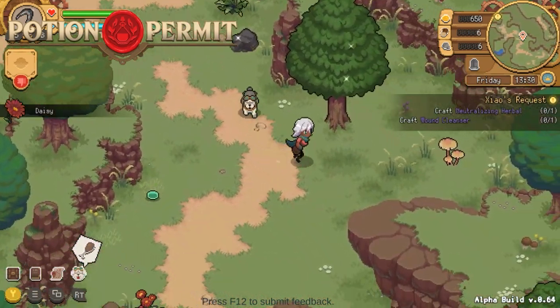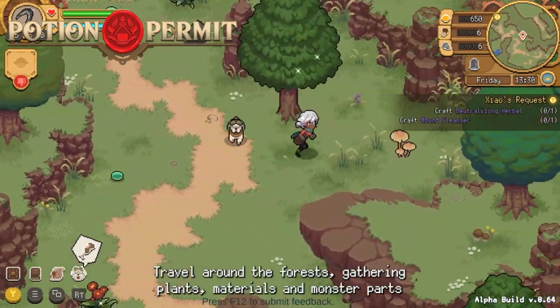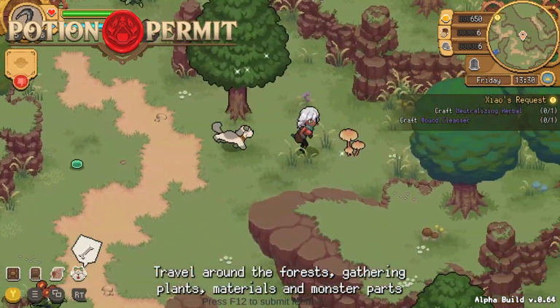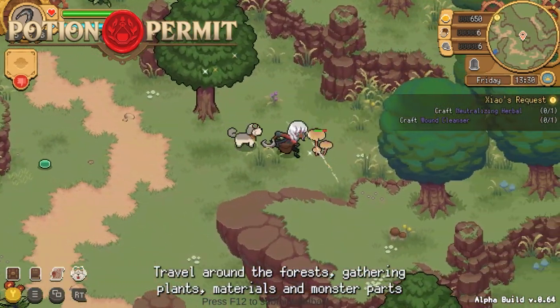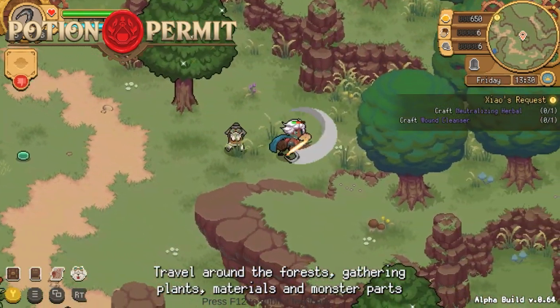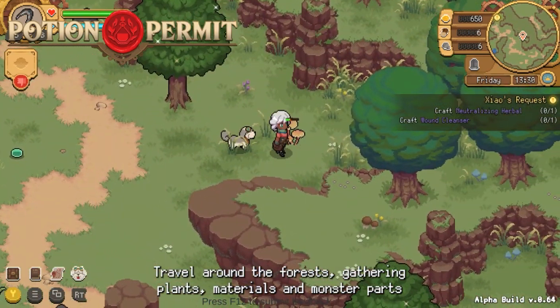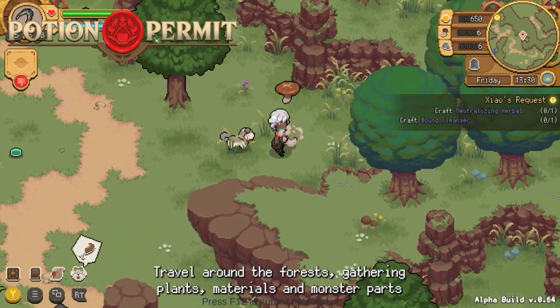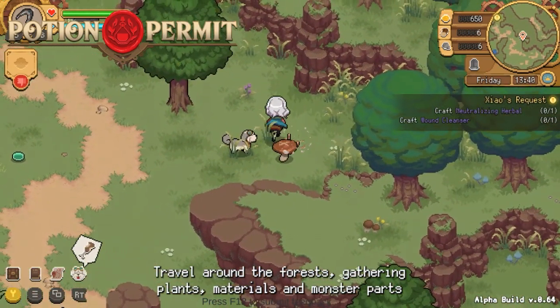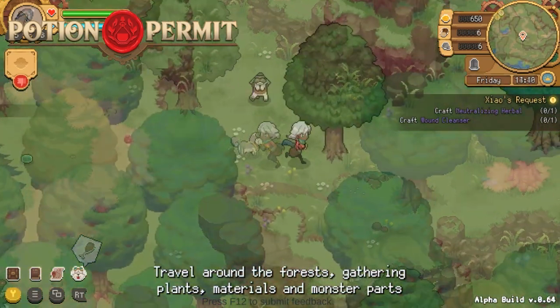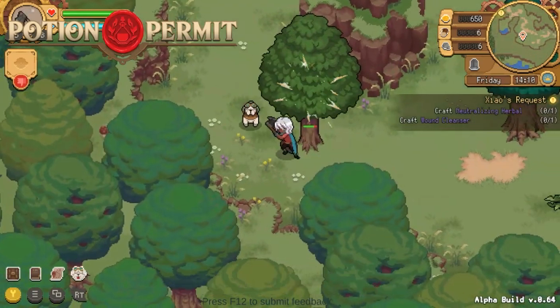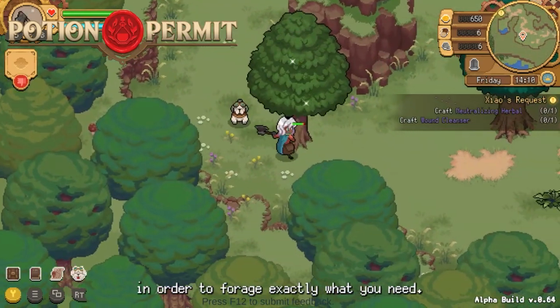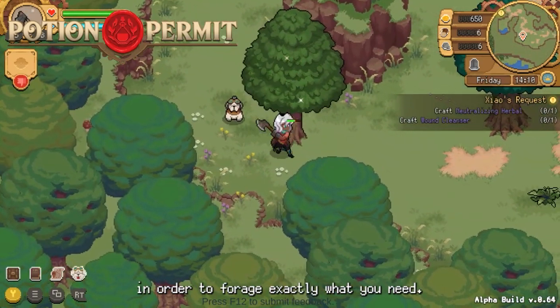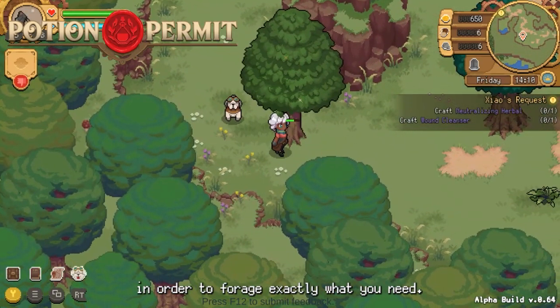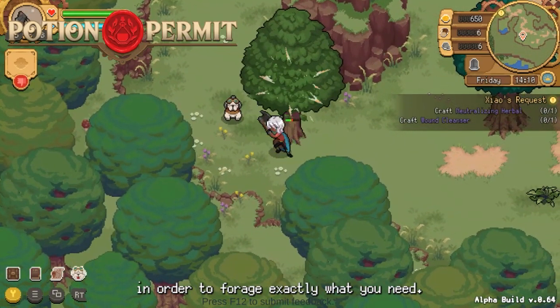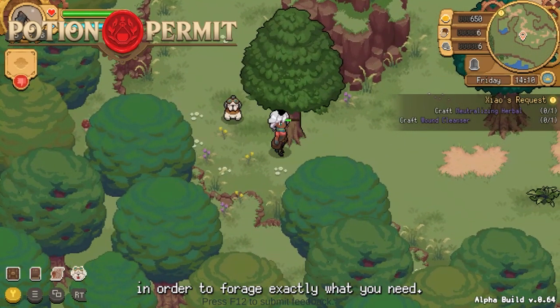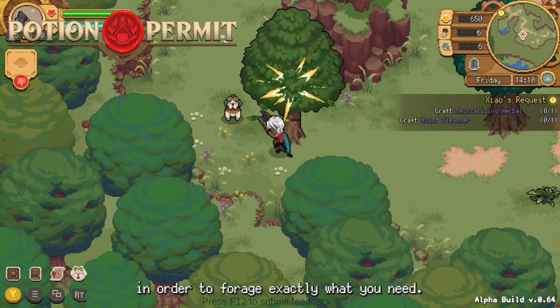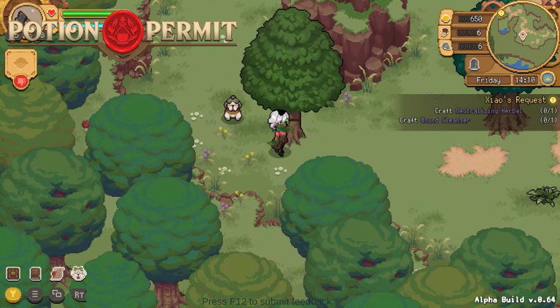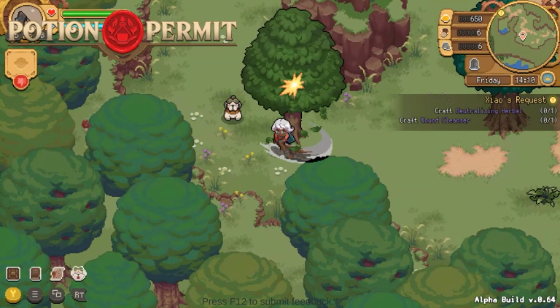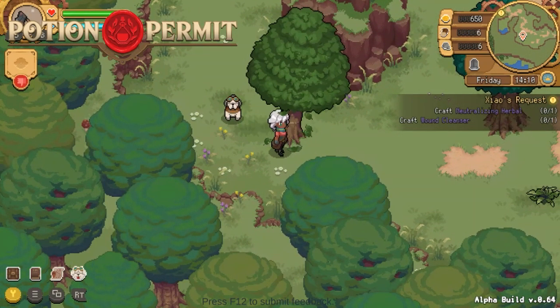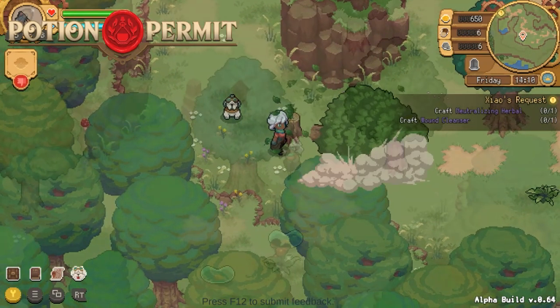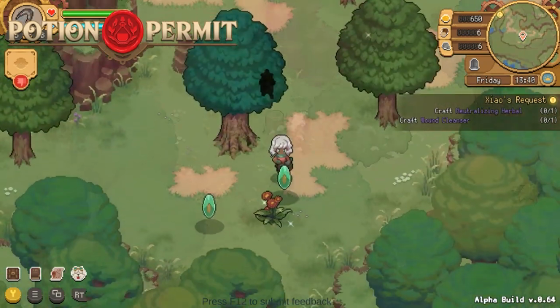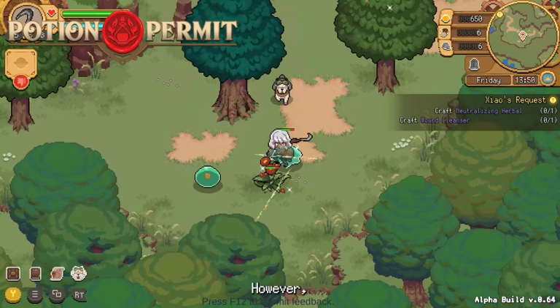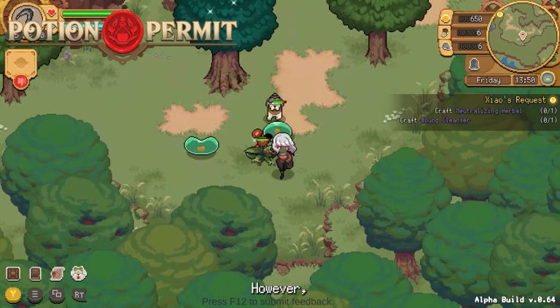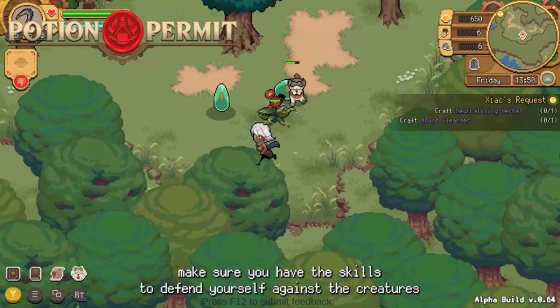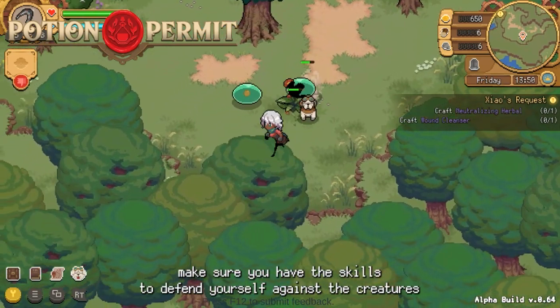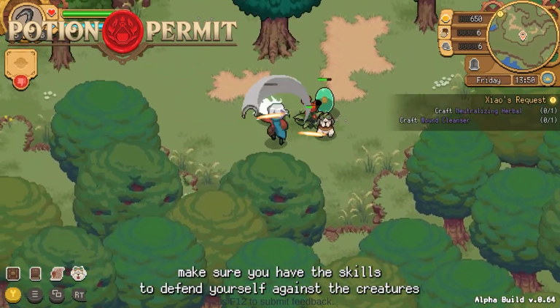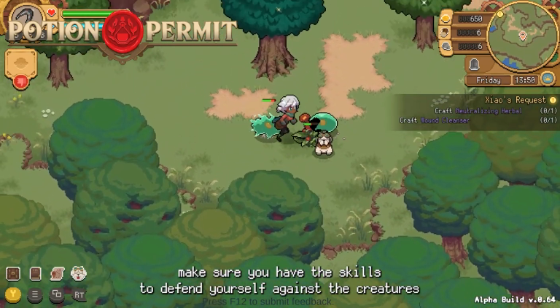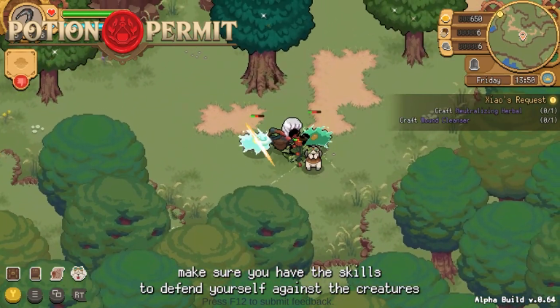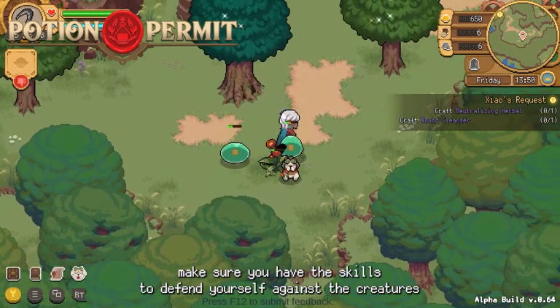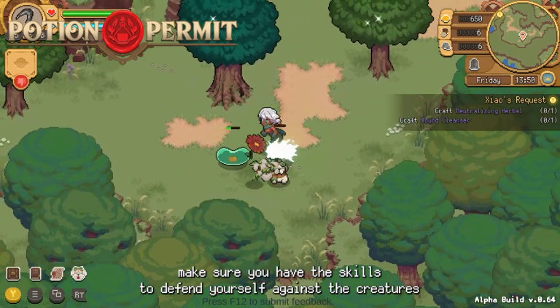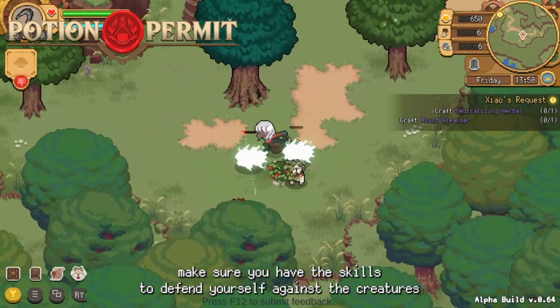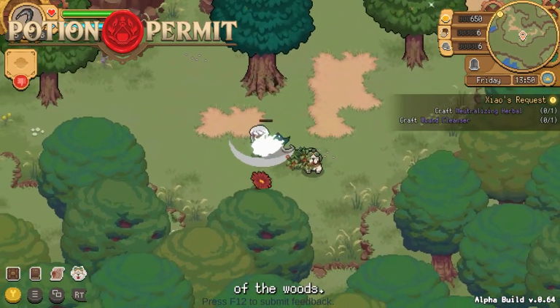Travel around the forest gathering plants, materials and monster parts in order to forage exactly what you need. However, make sure you have the skills to defend yourself against the creatures of the woods.